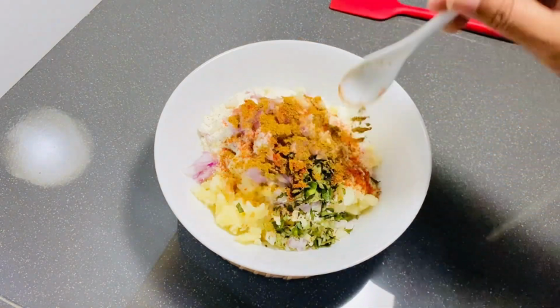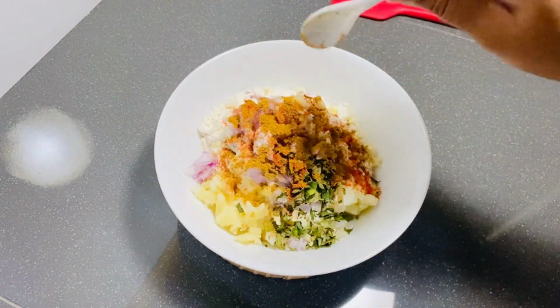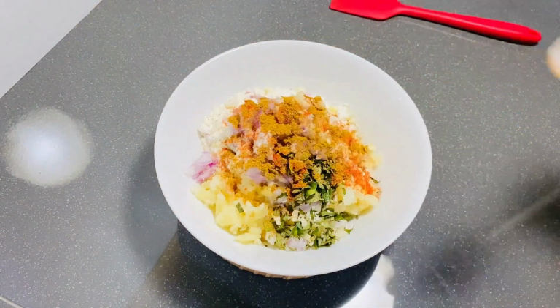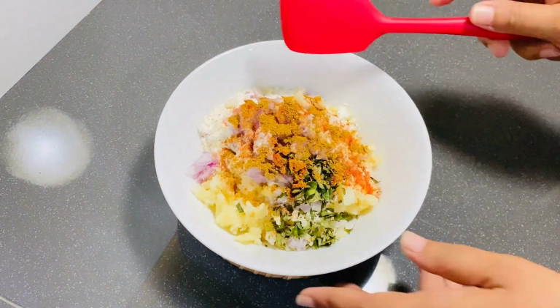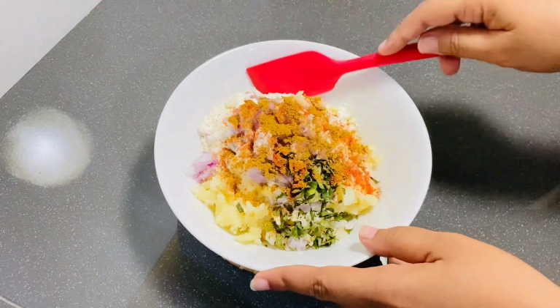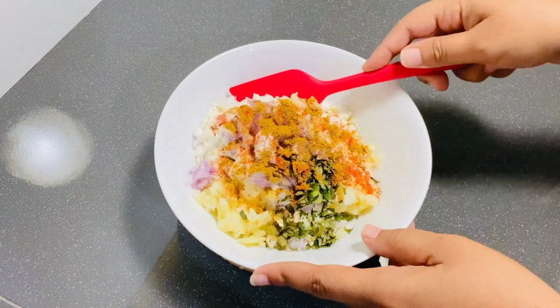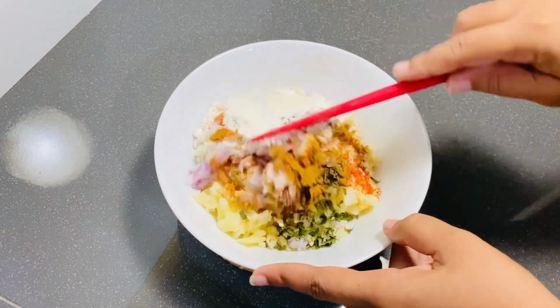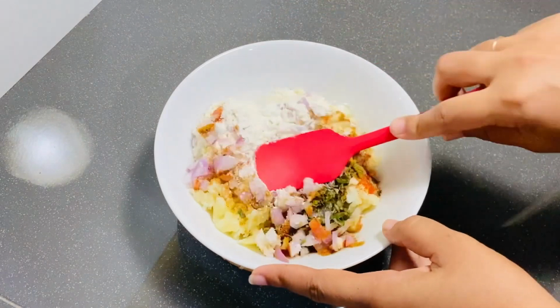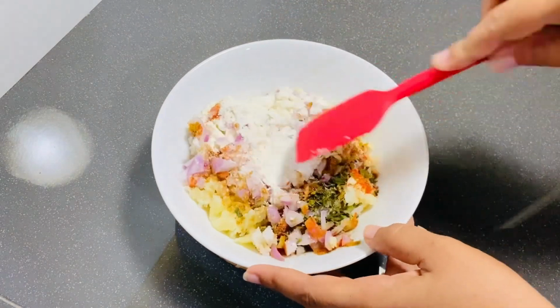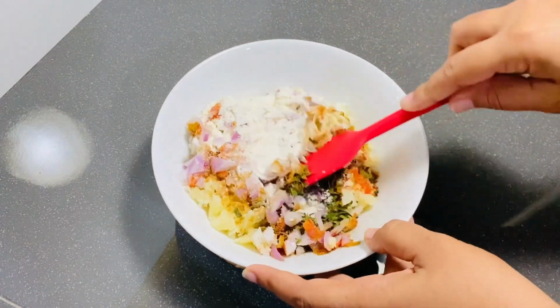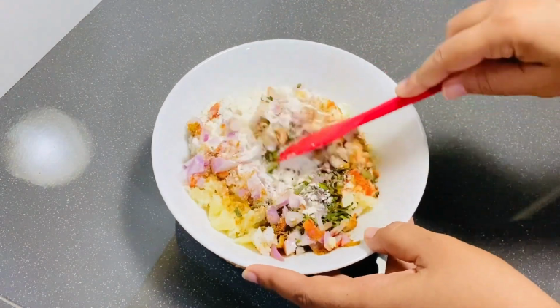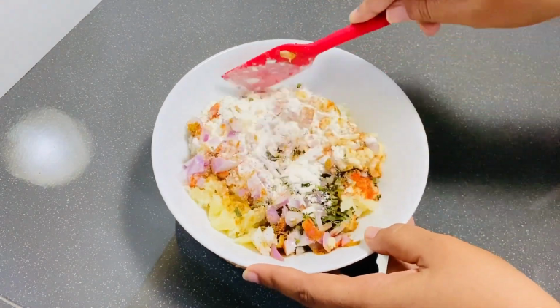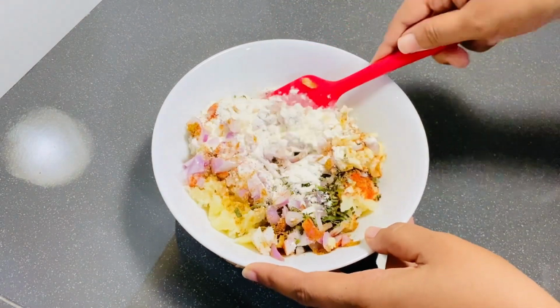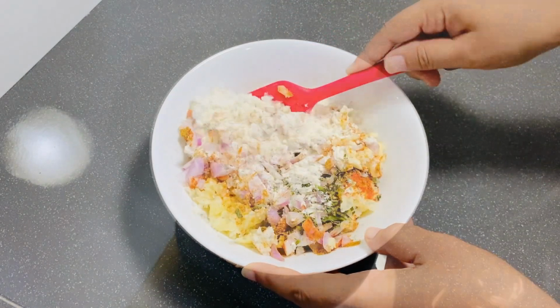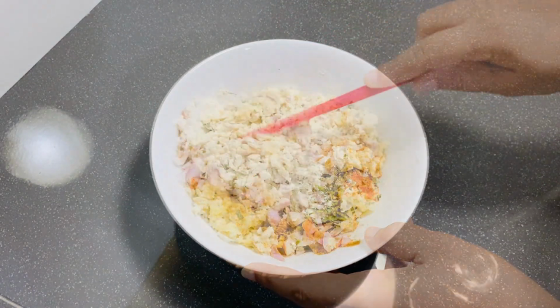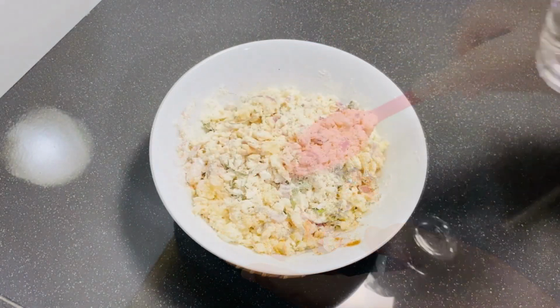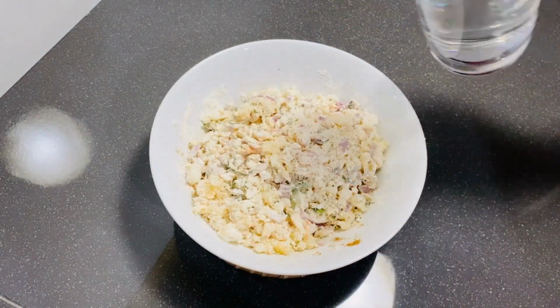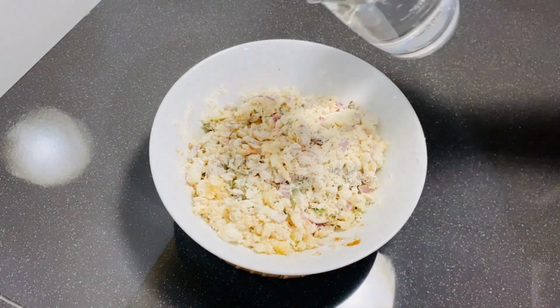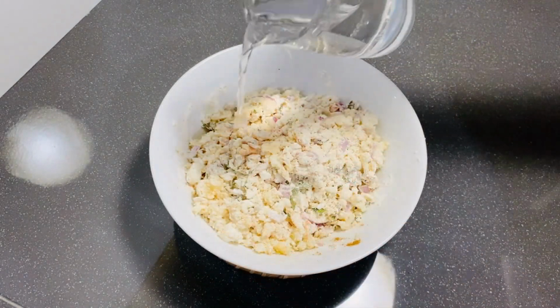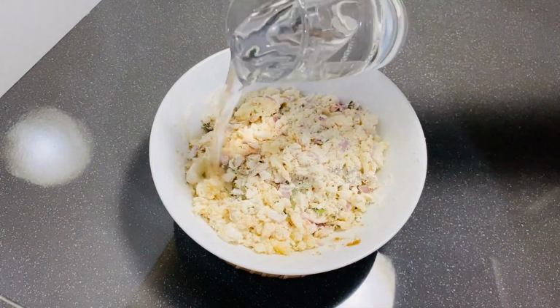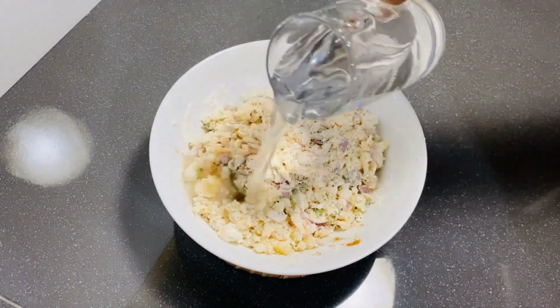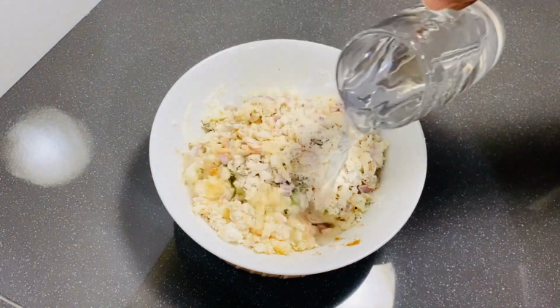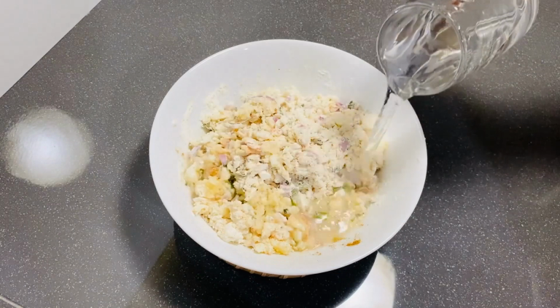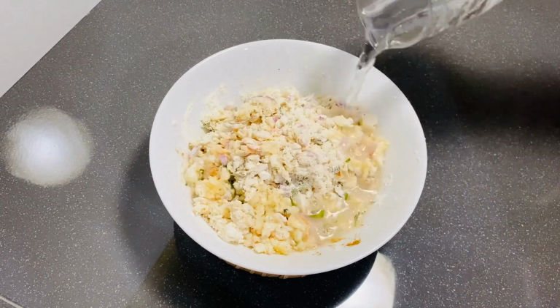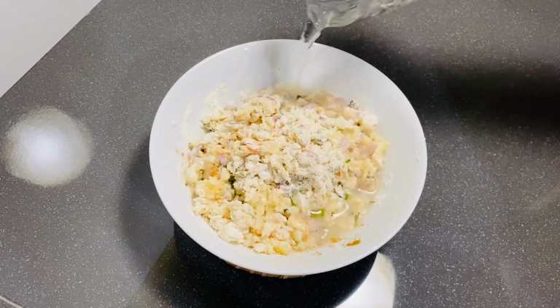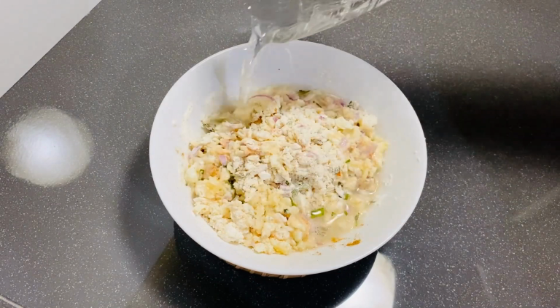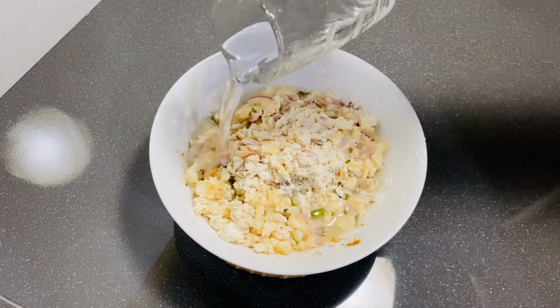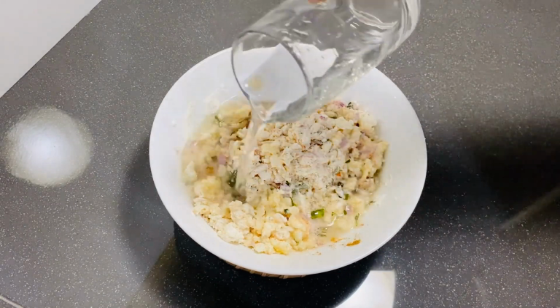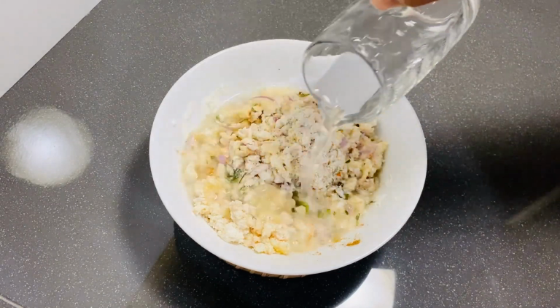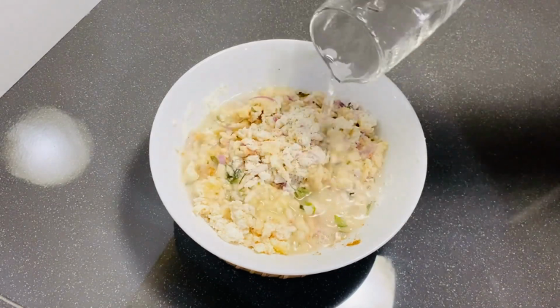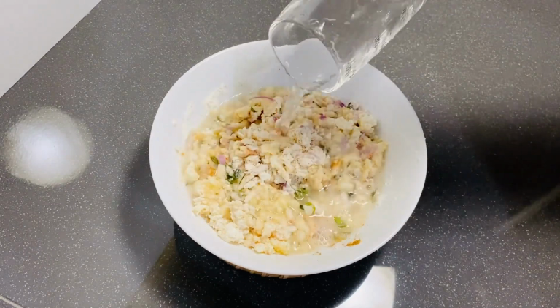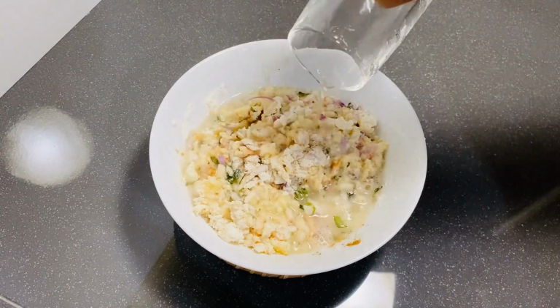Then you can add a little flour. Then you can make the dough with a little bit. If you make the dough with the dough, you can add the right amount. So that's the dough.